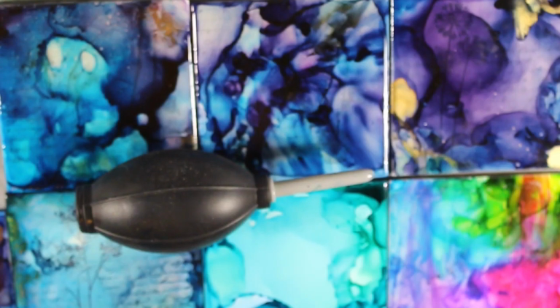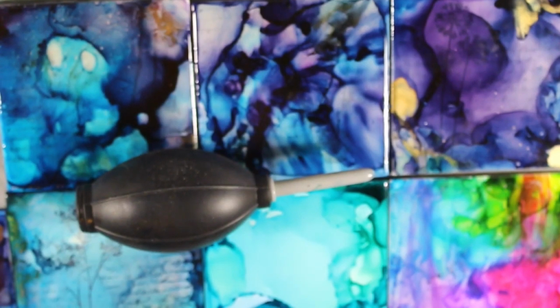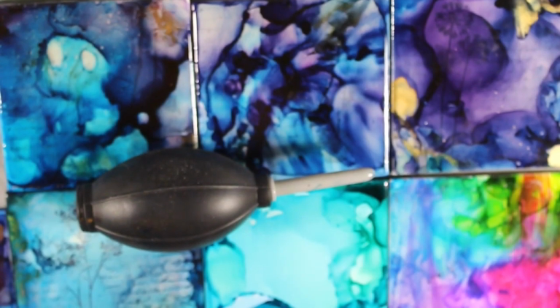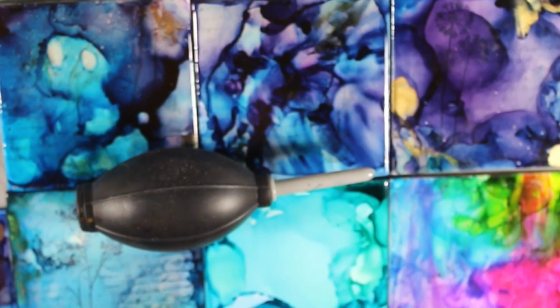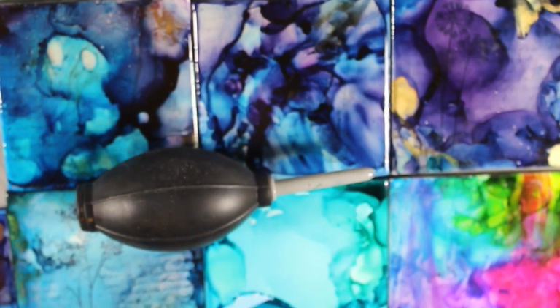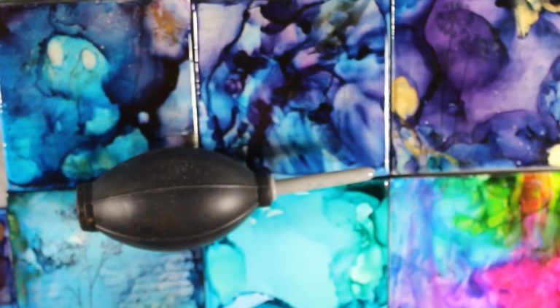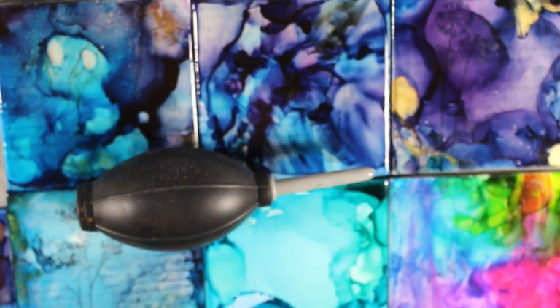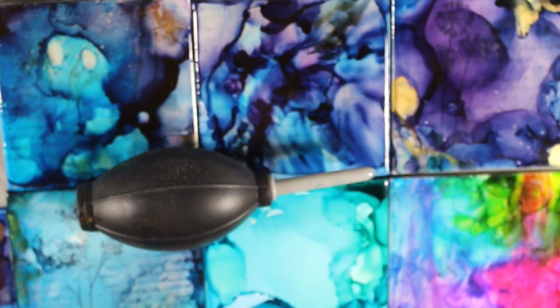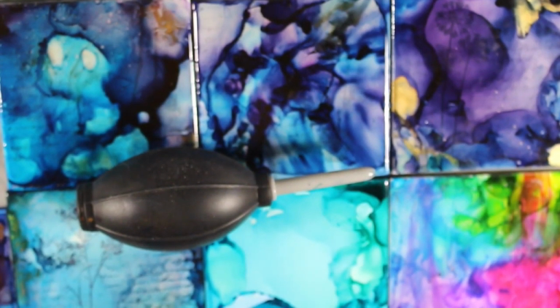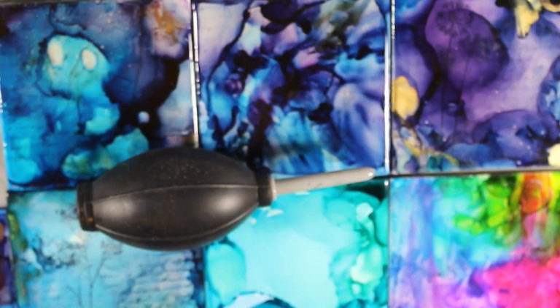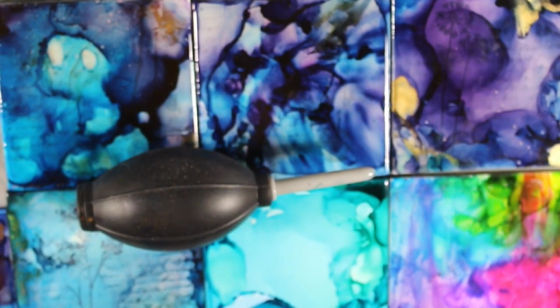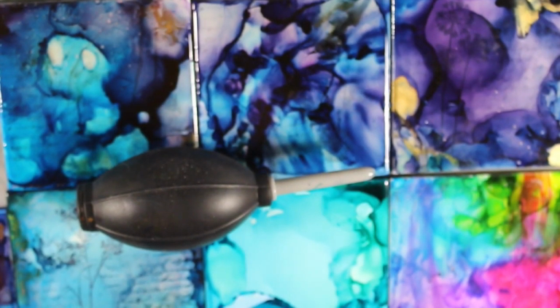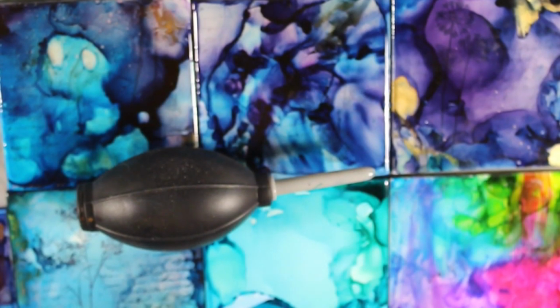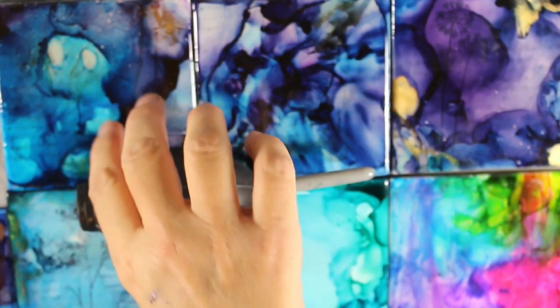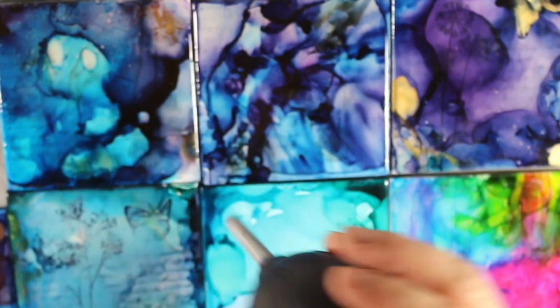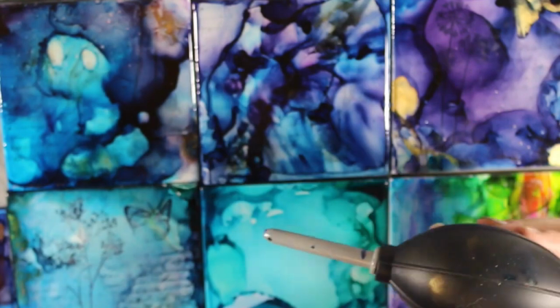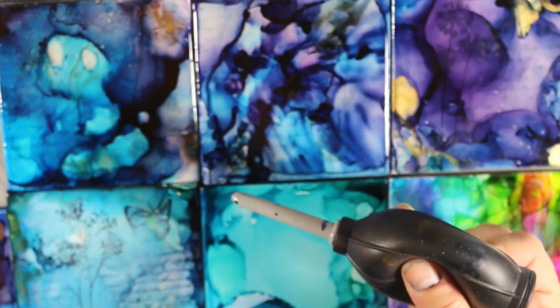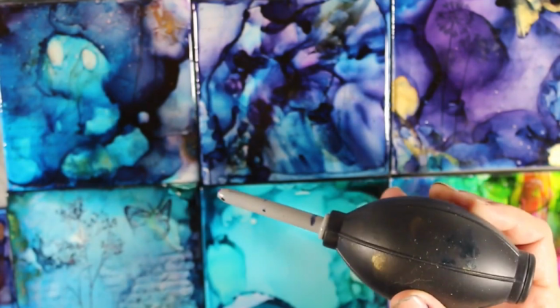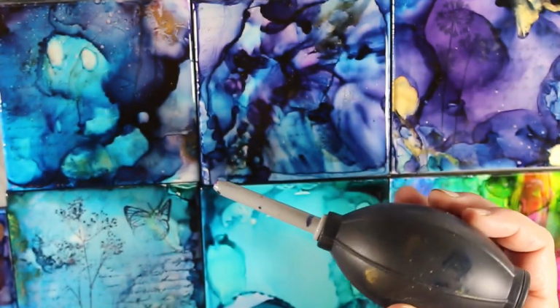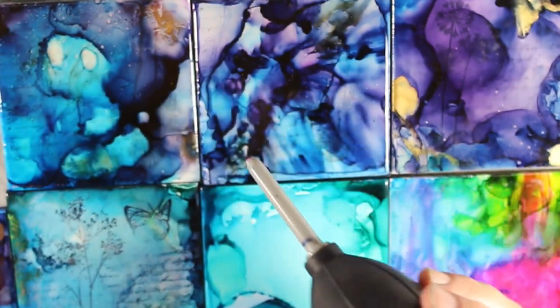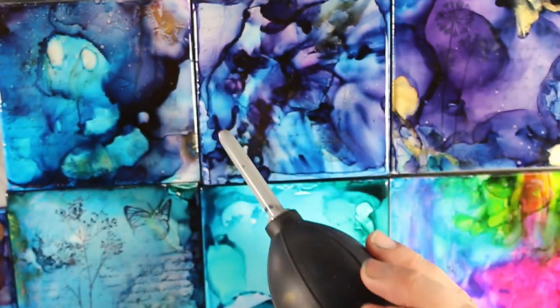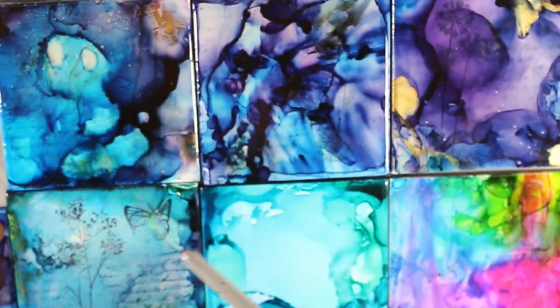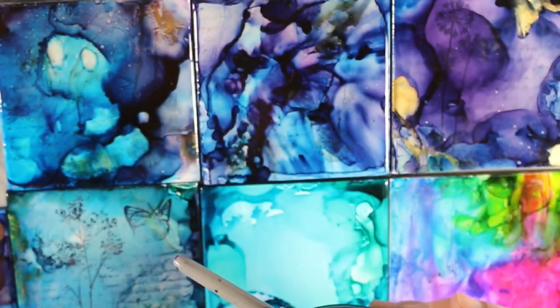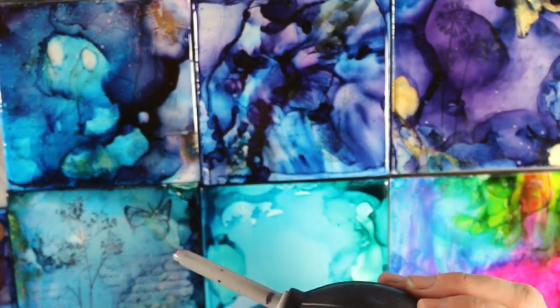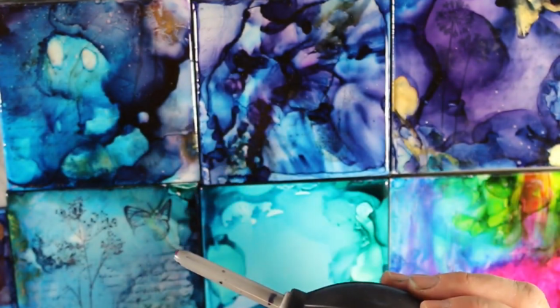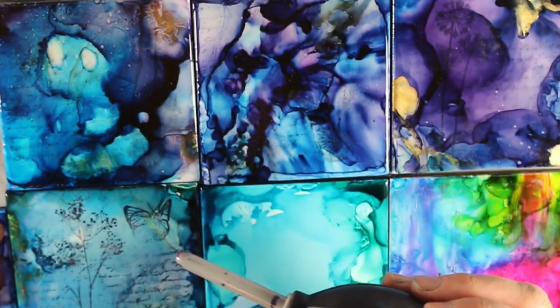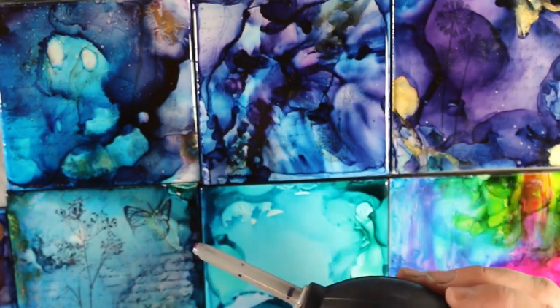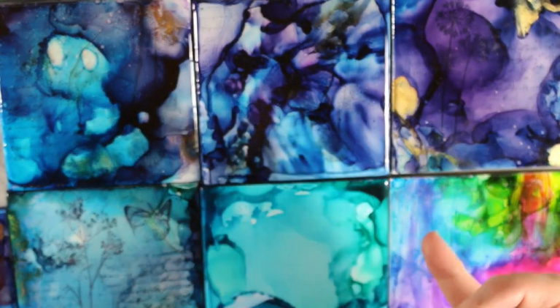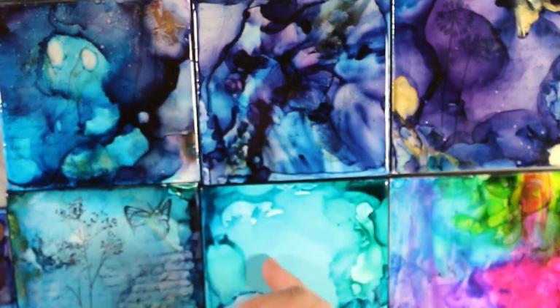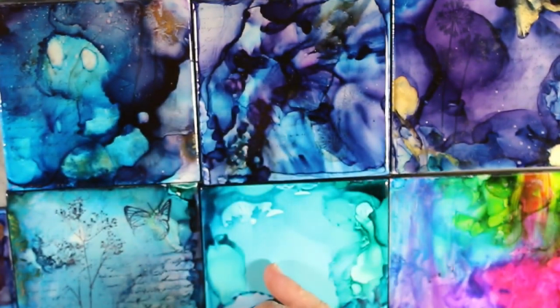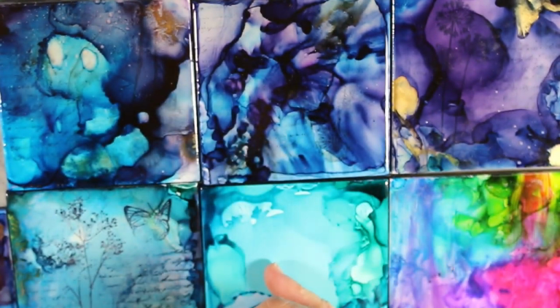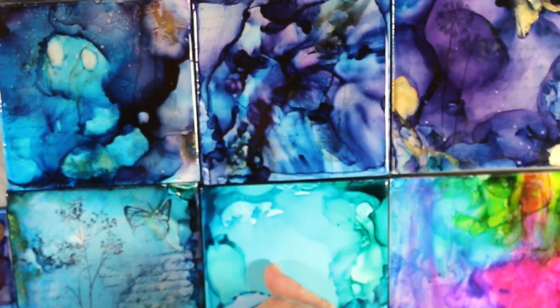Hey, so today I wanted to go over a new product I've been using, which is this blower for alcohol inks. And I've been making these alcohol ink tiles.